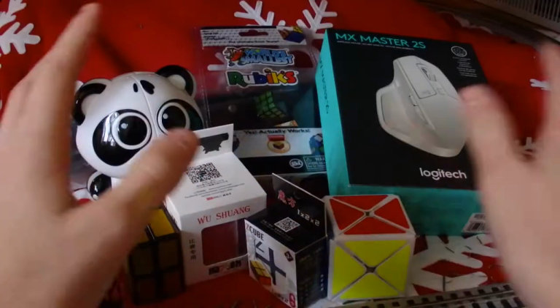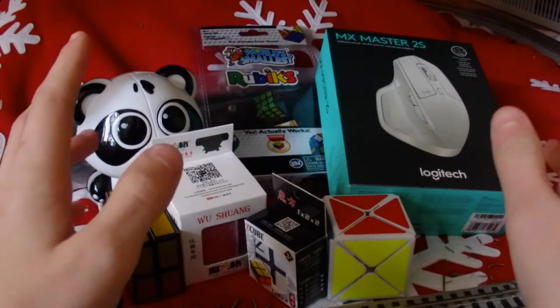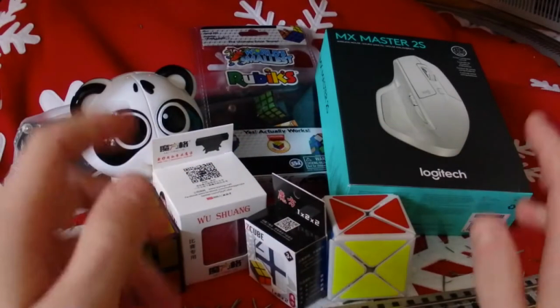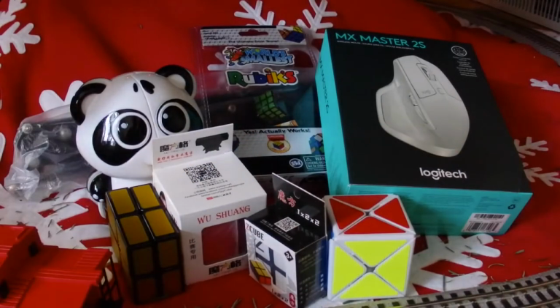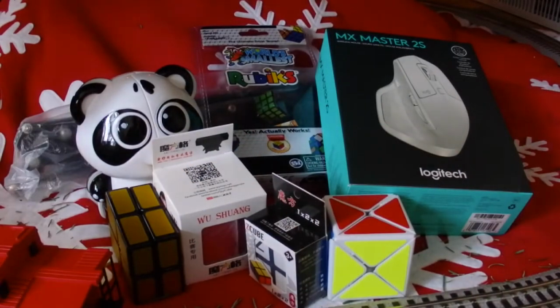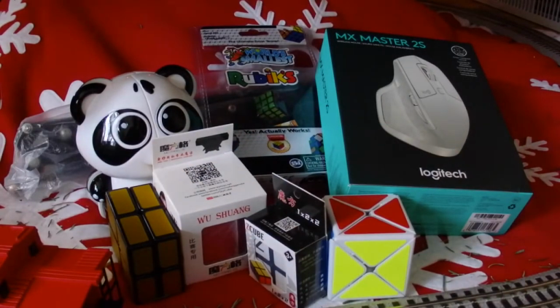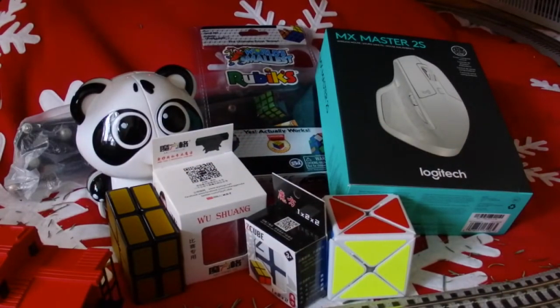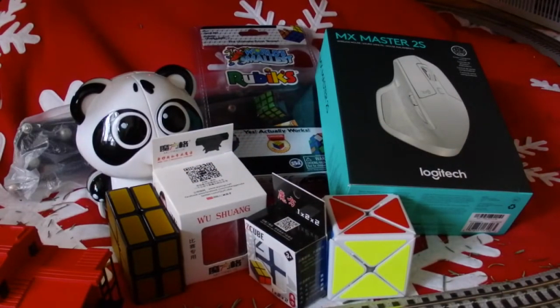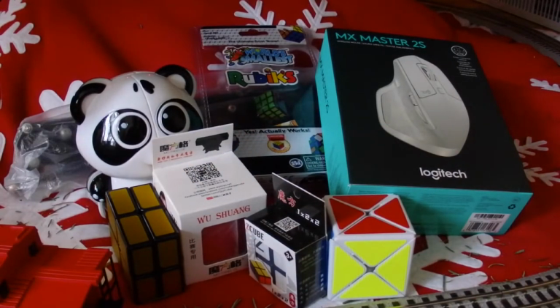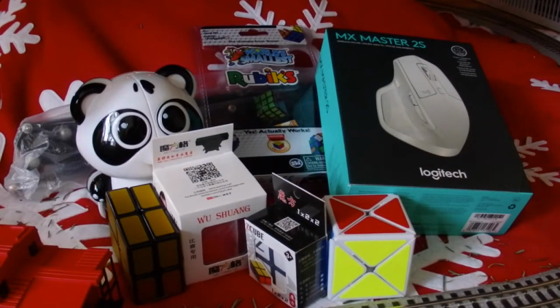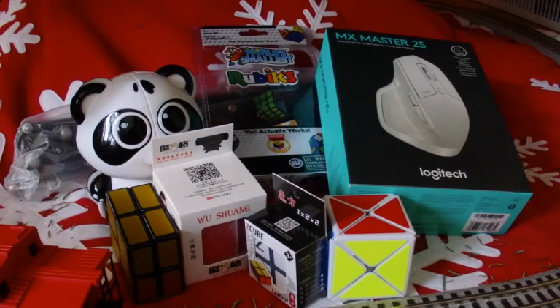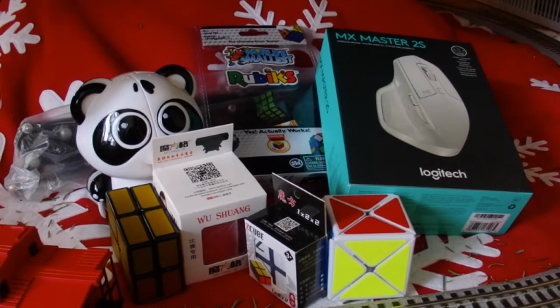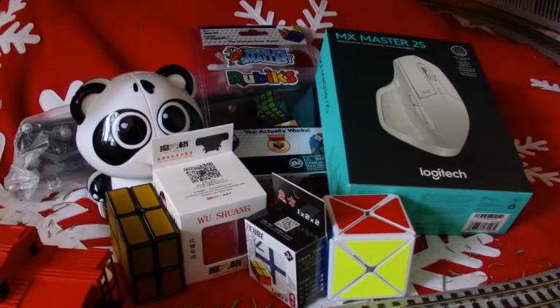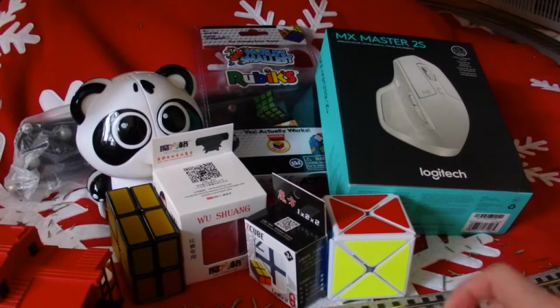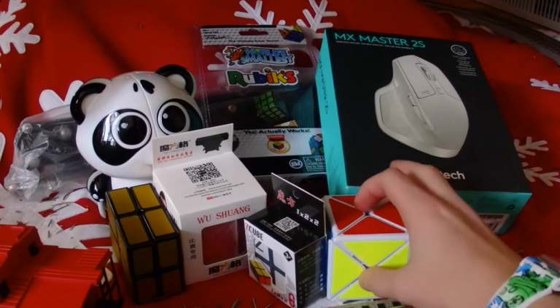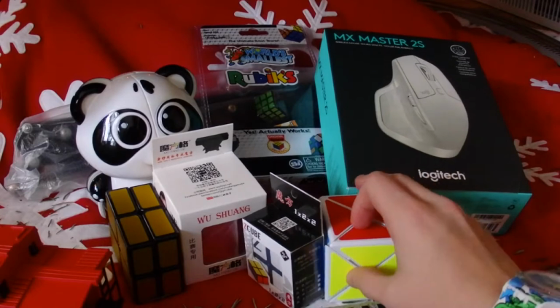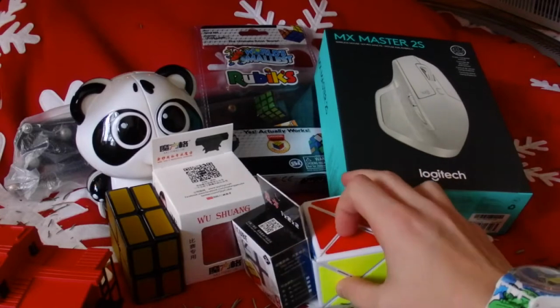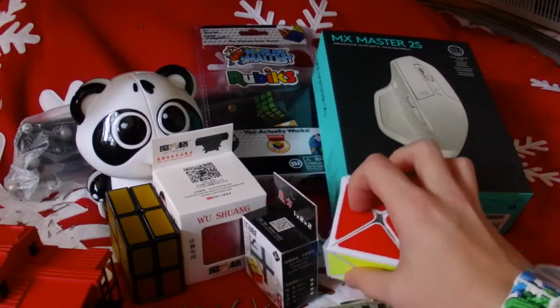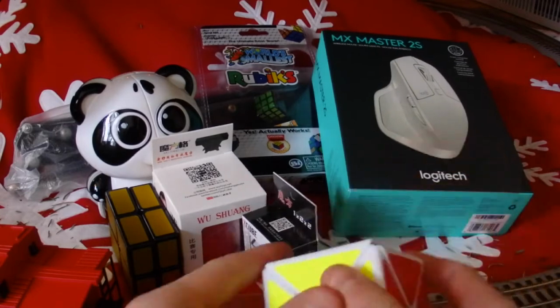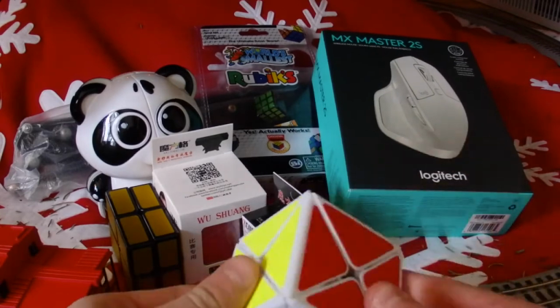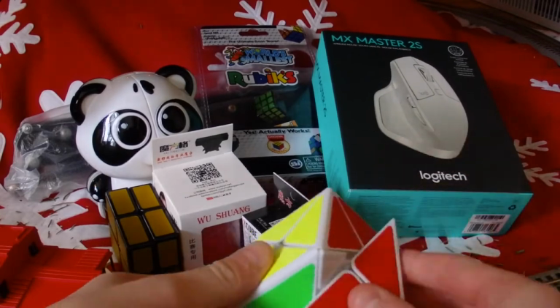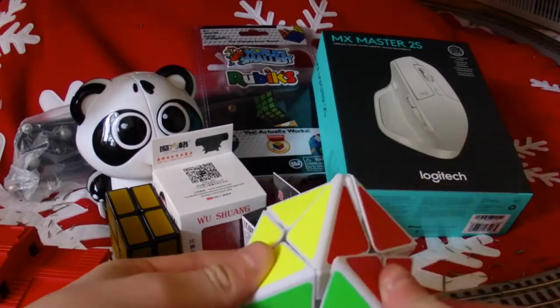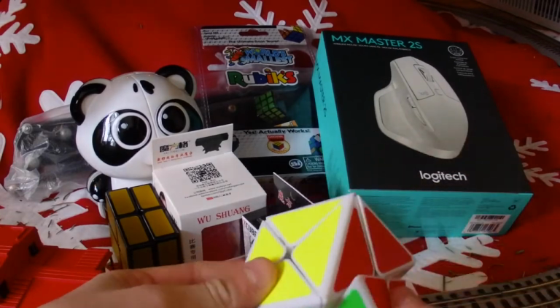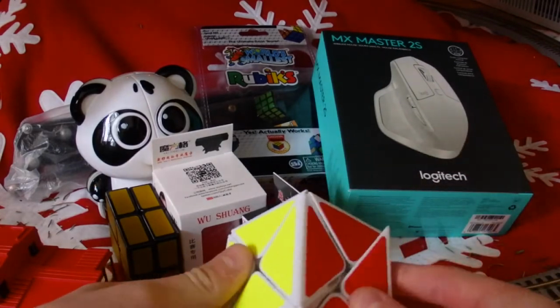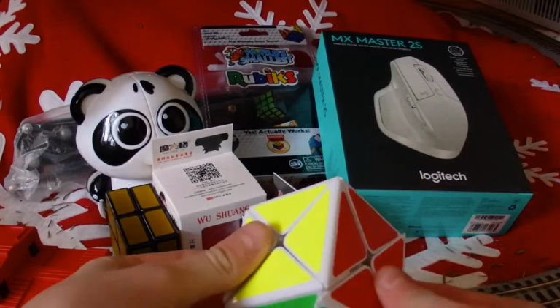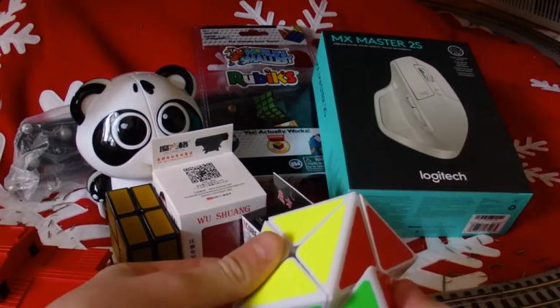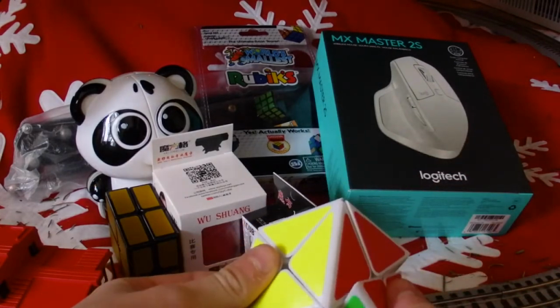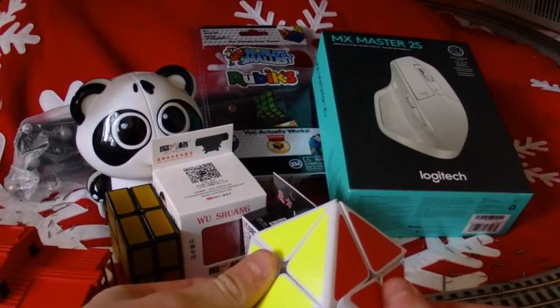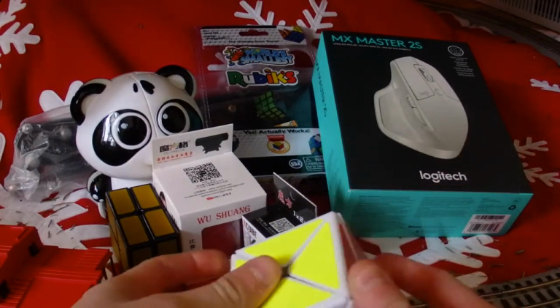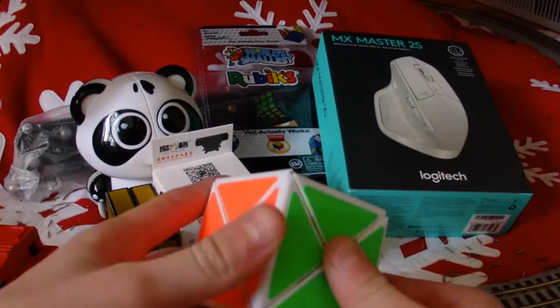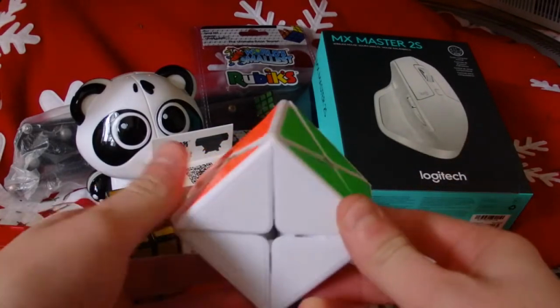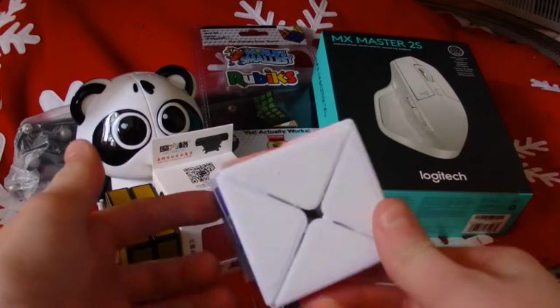Hey, what's up guys, Ice Electric here. Welcome back to my channel. As promised, here is some of the cubing stuff, tech stuff, and apparel stuff that I got for Christmas.